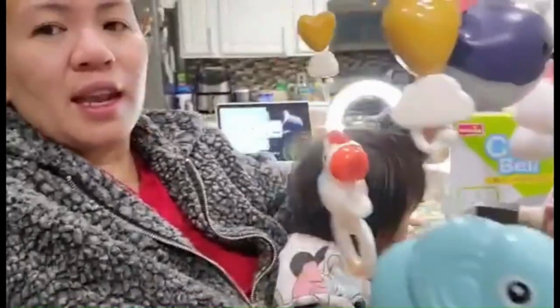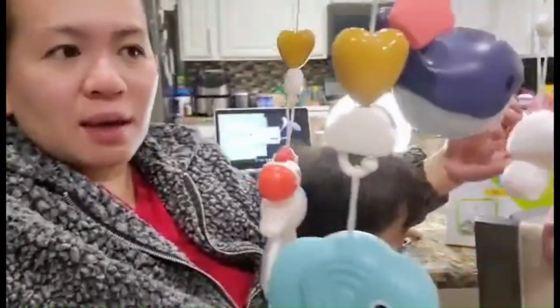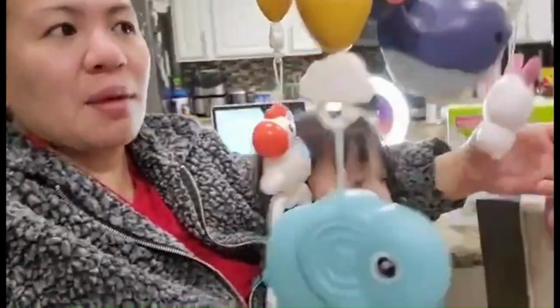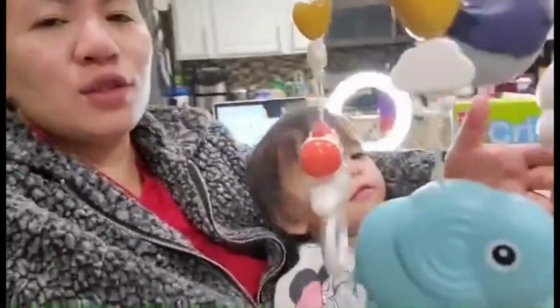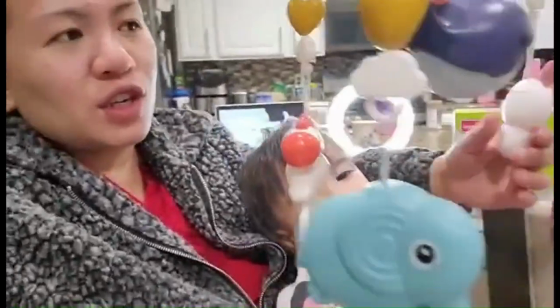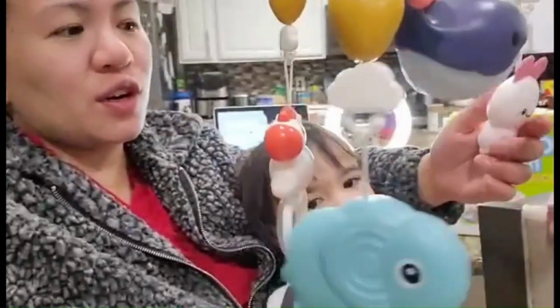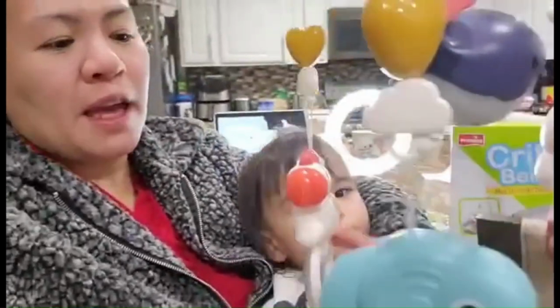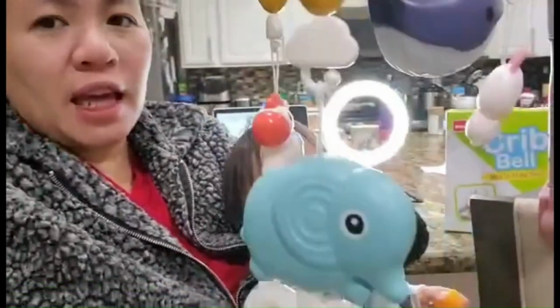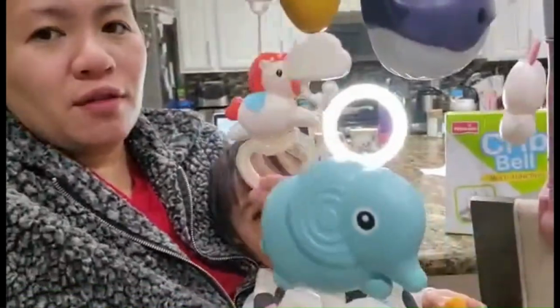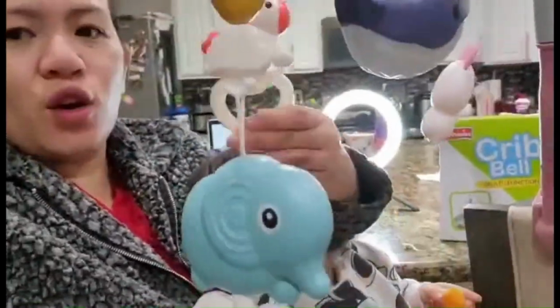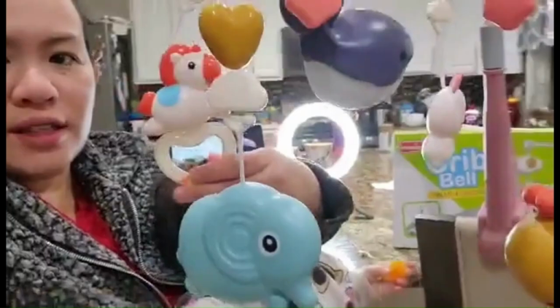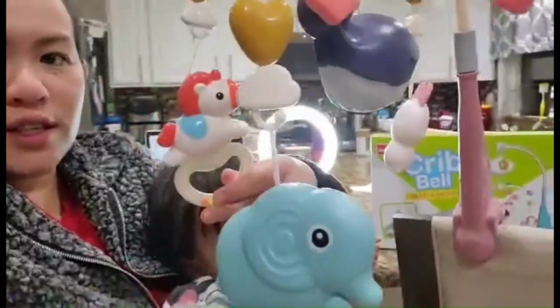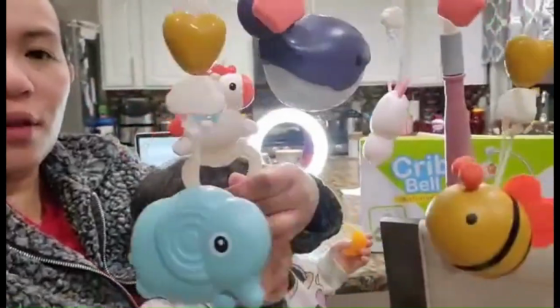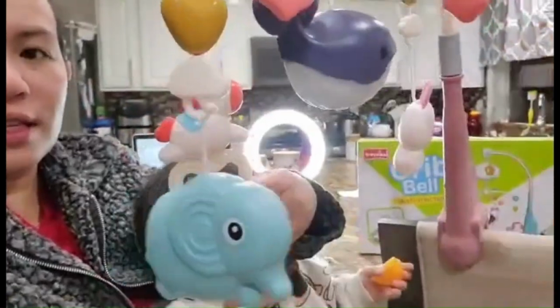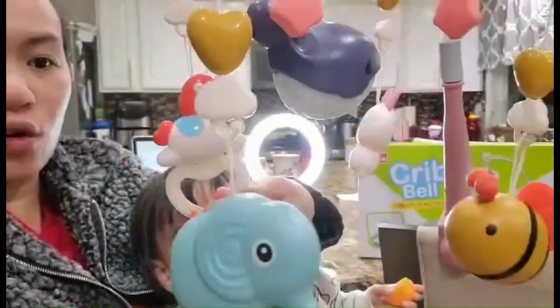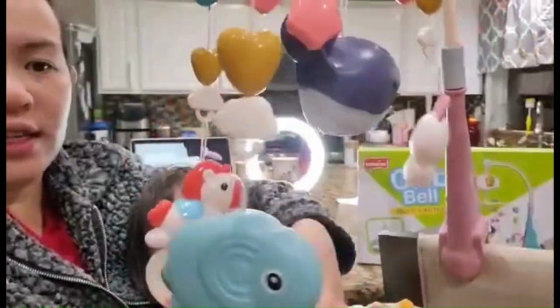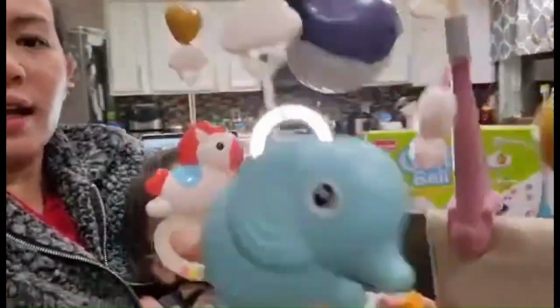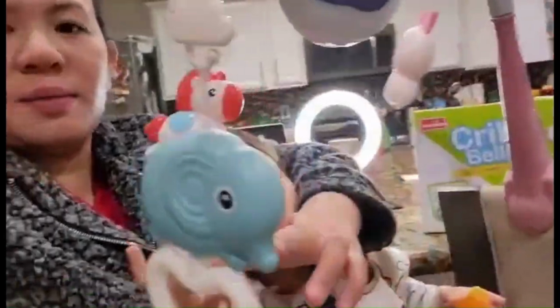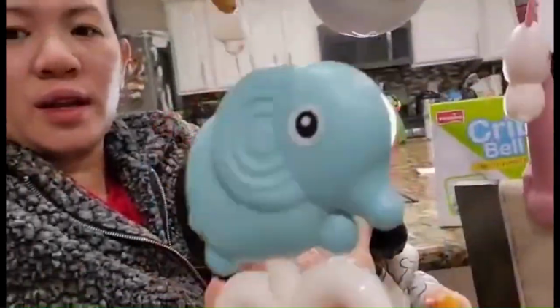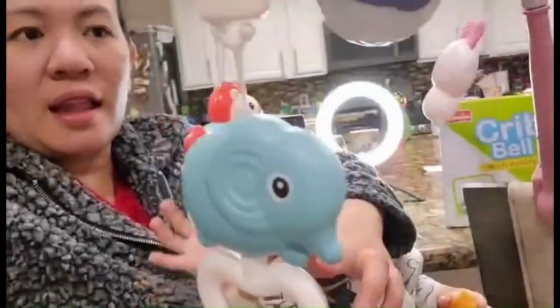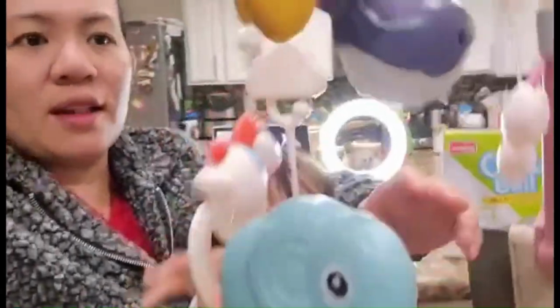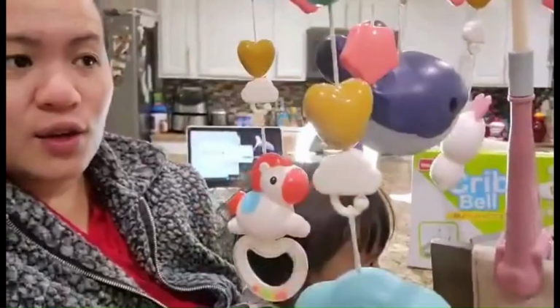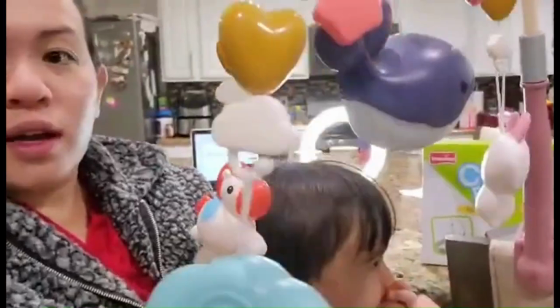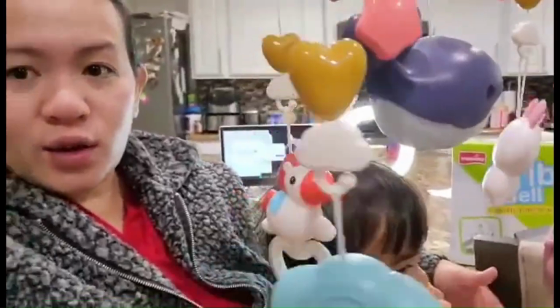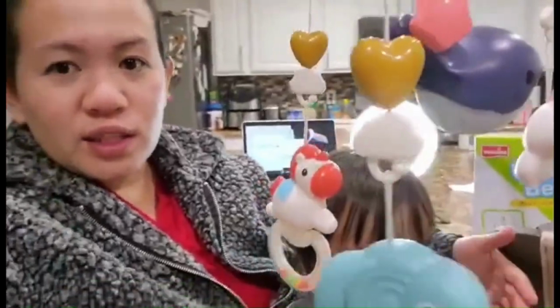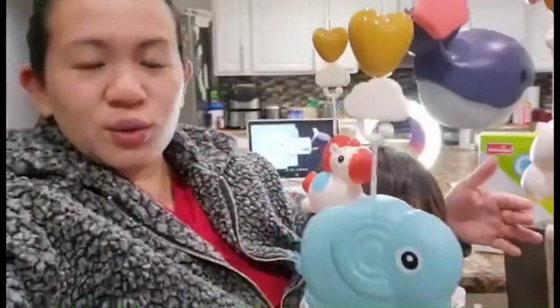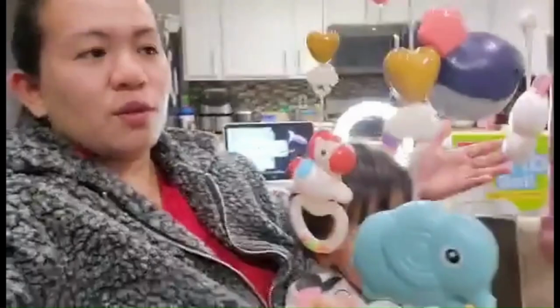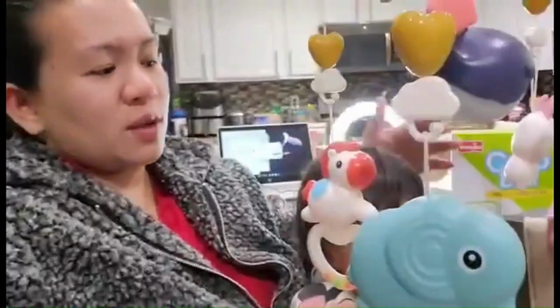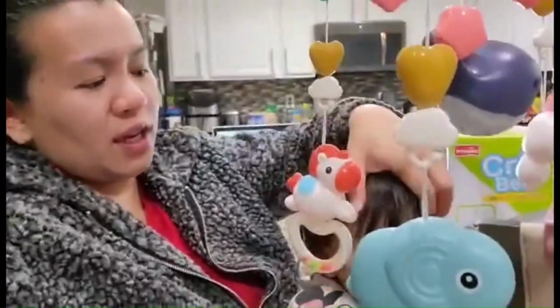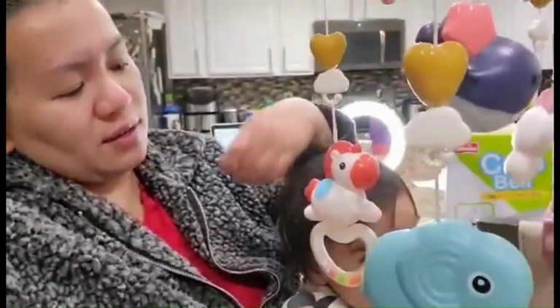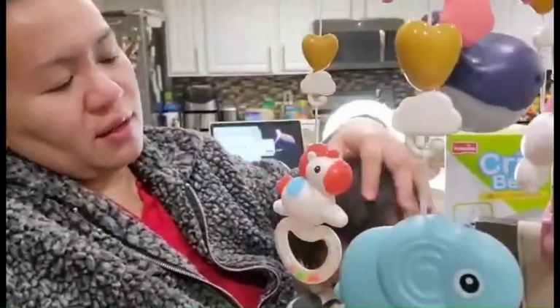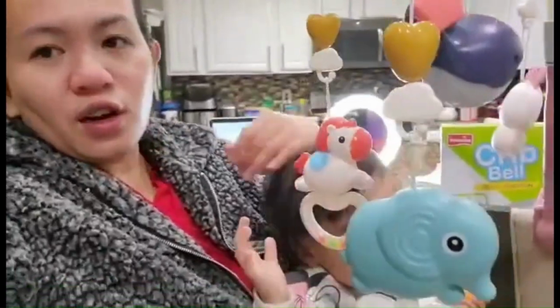At the same time I'm also teaching her the names of the toys. For example, this is a horse, and this blue one is an elephant. So it's also a teaching tool for me so she can learn.